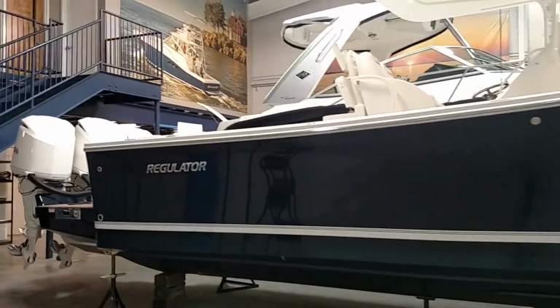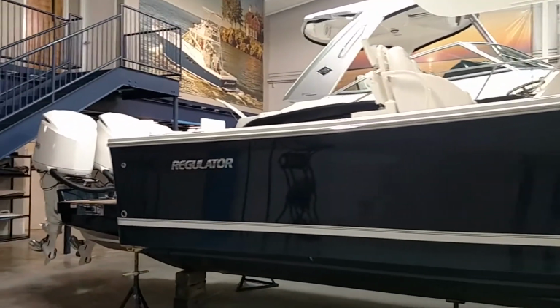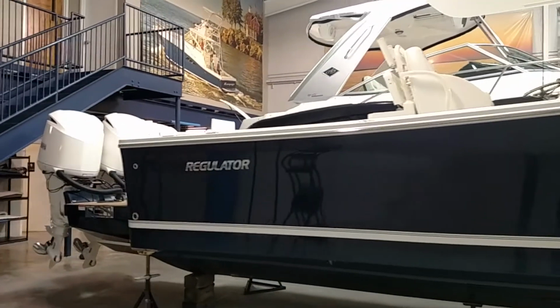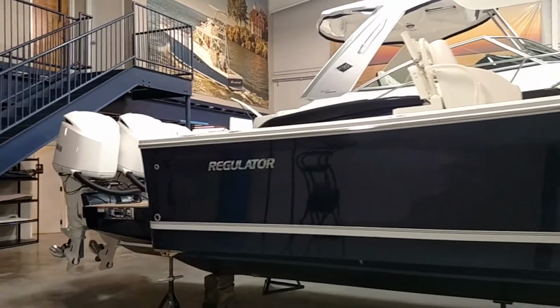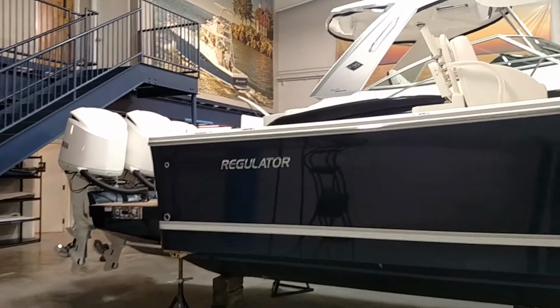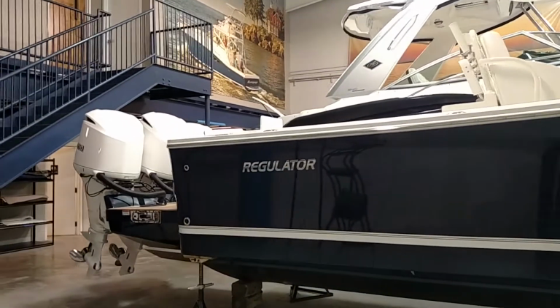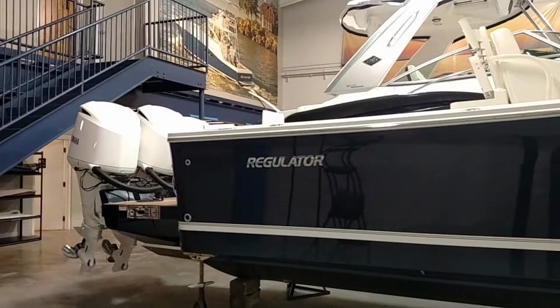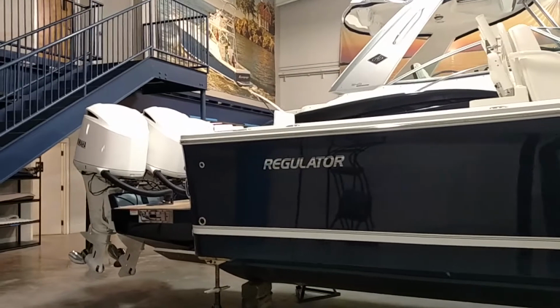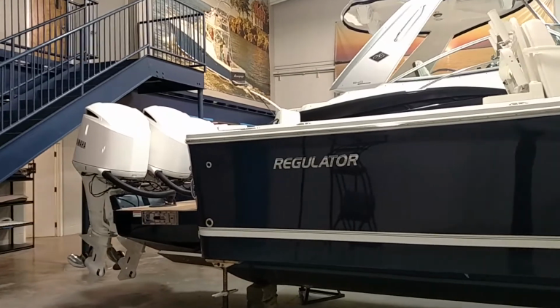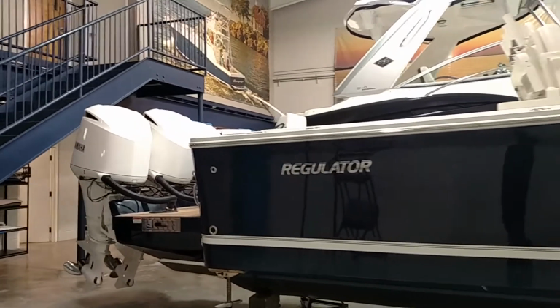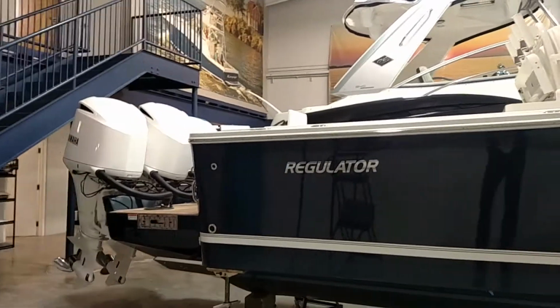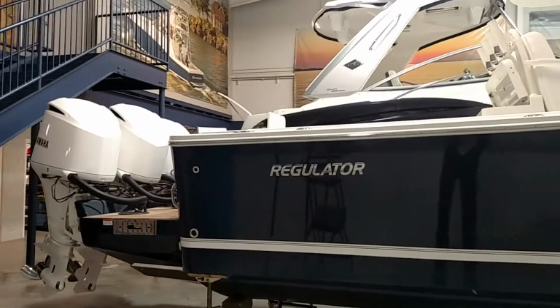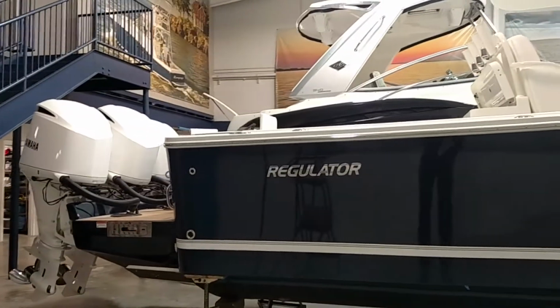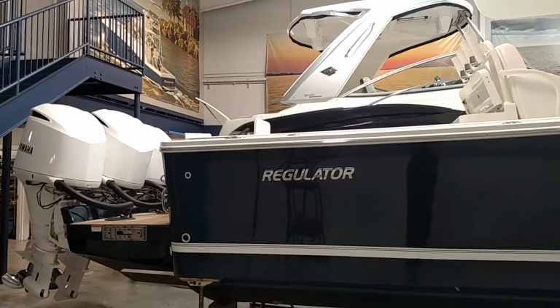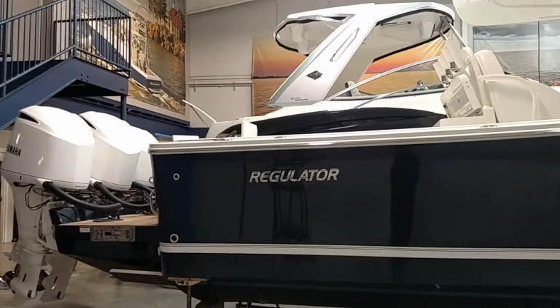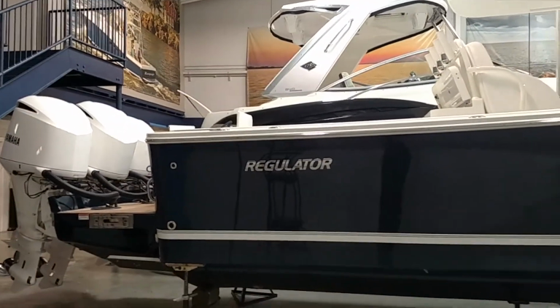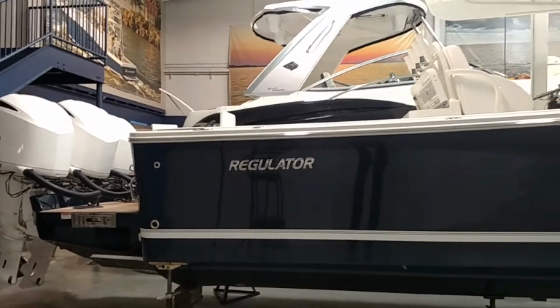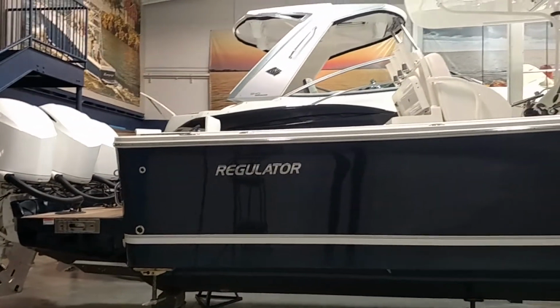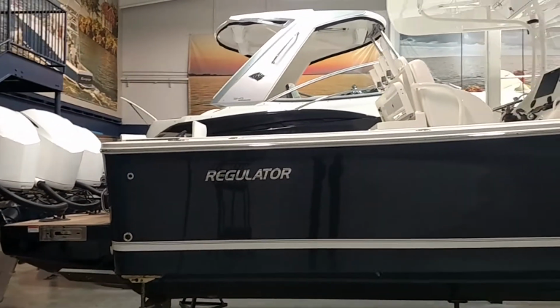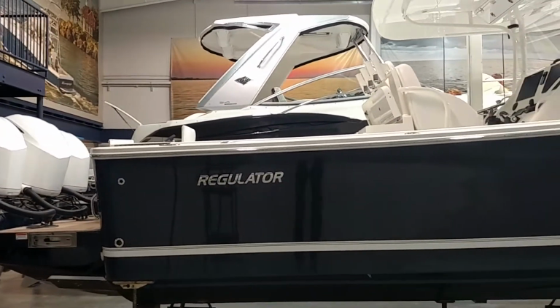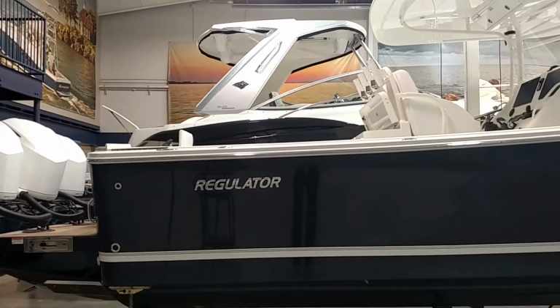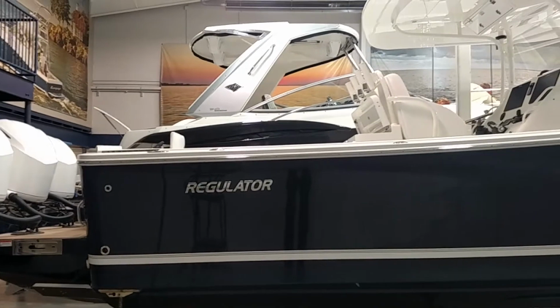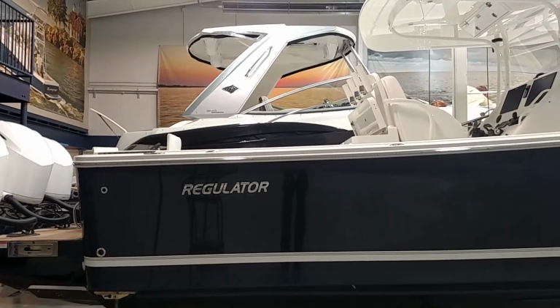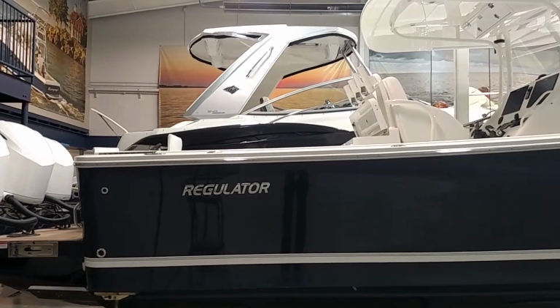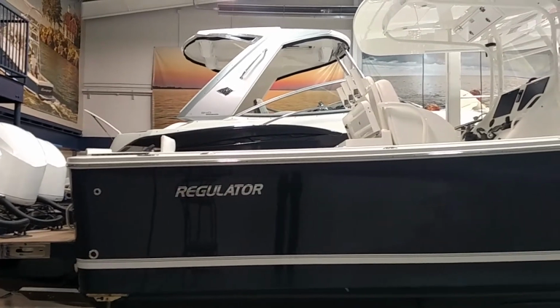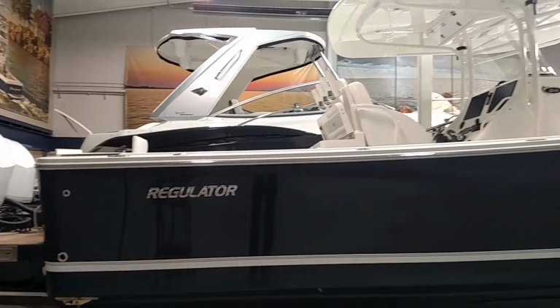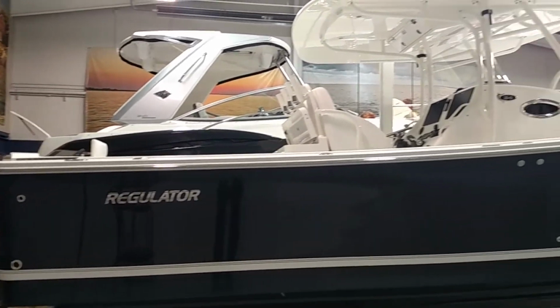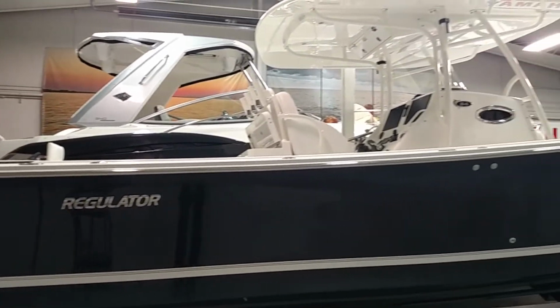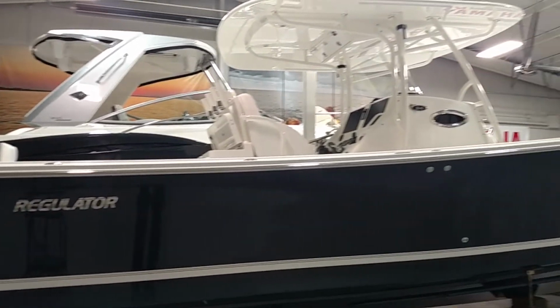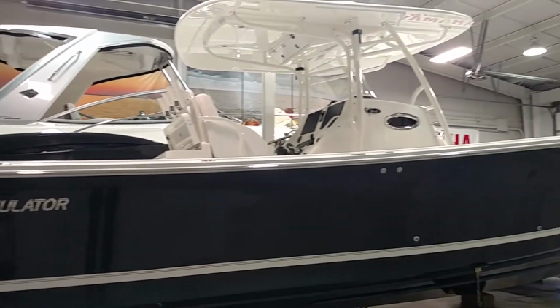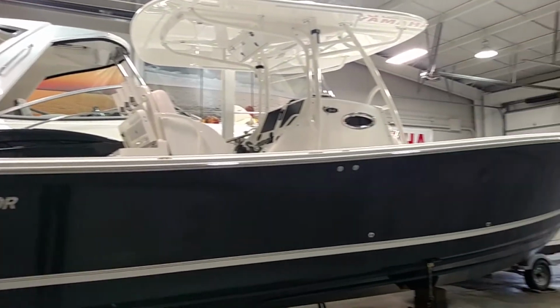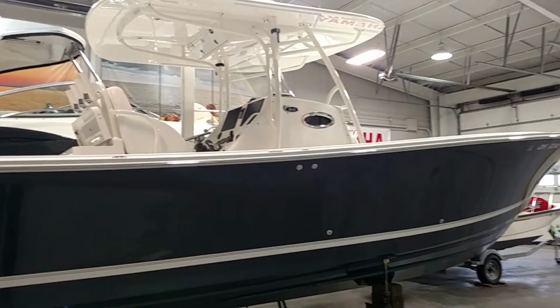Powered by triple 300s, and it does have the Yamaha Helm Master. This is a certified trade, like new, only 75 hours, and I'll give you a quick walkthrough.